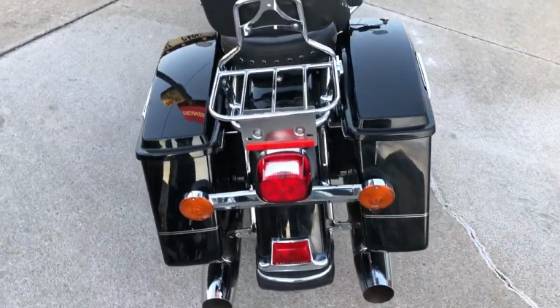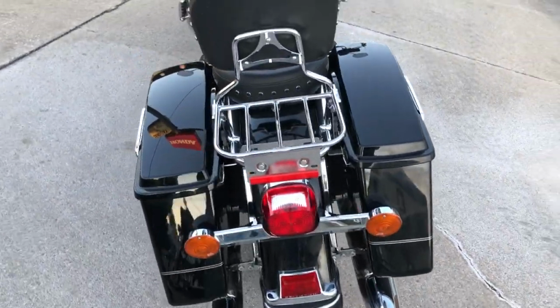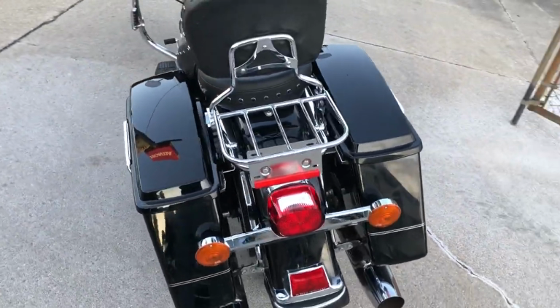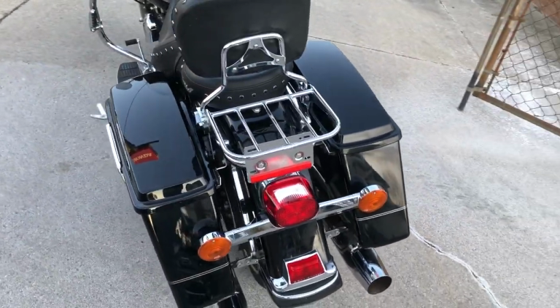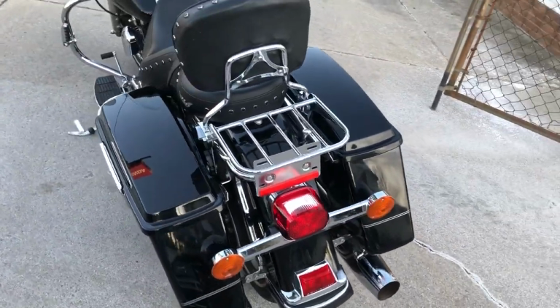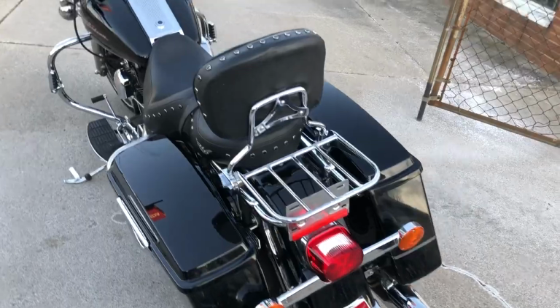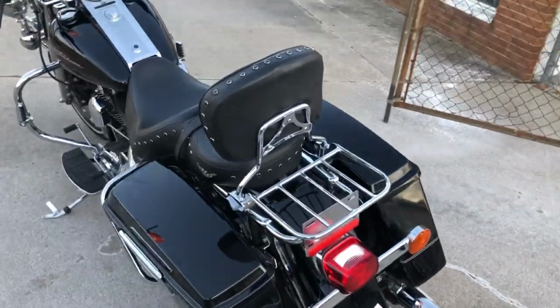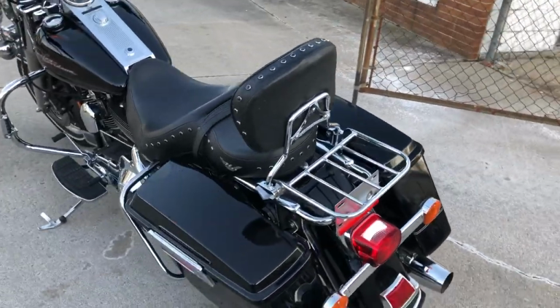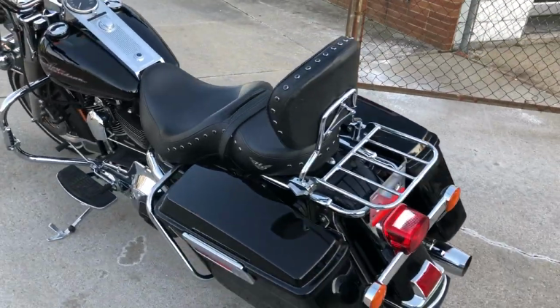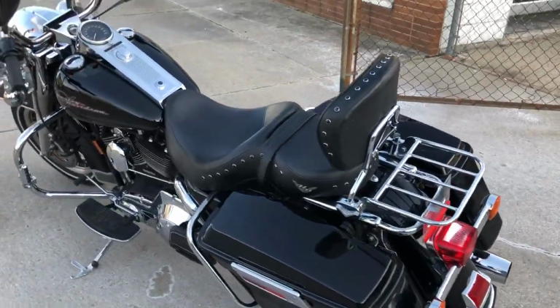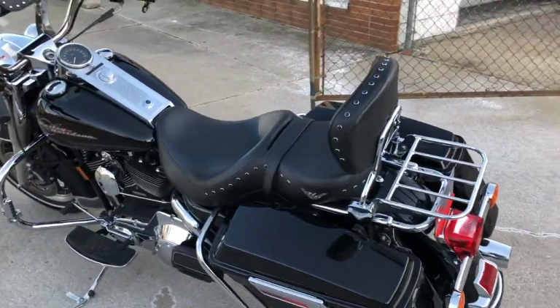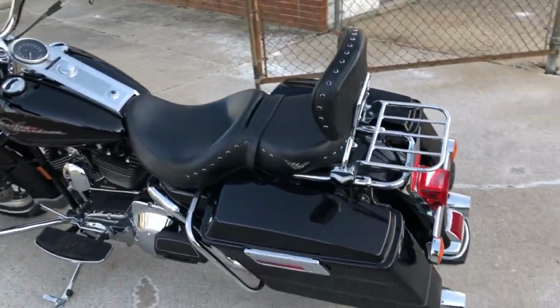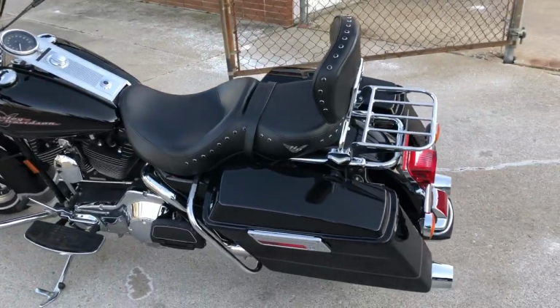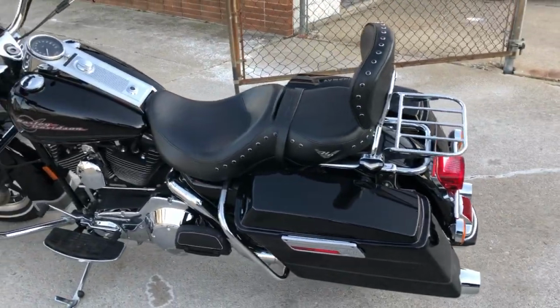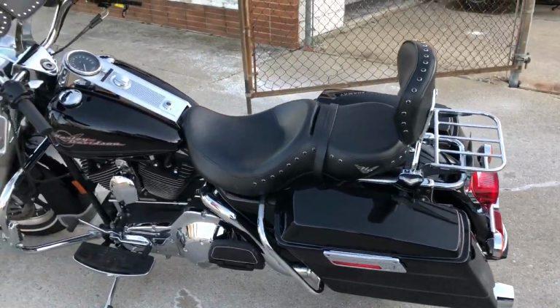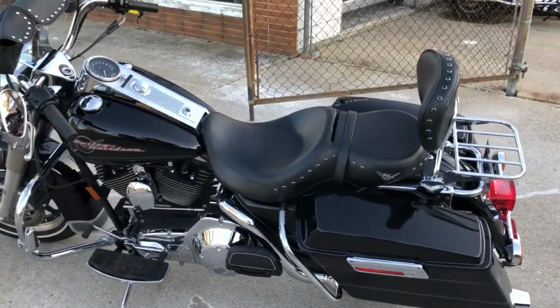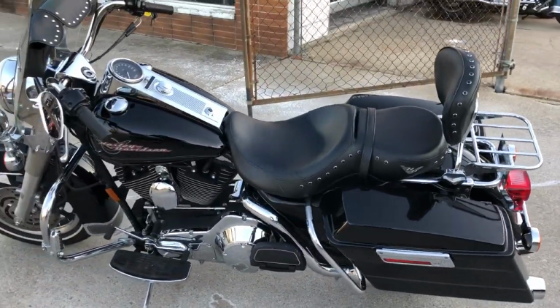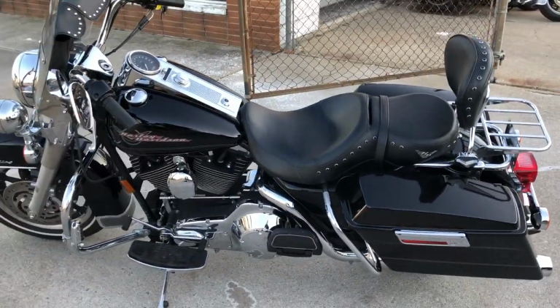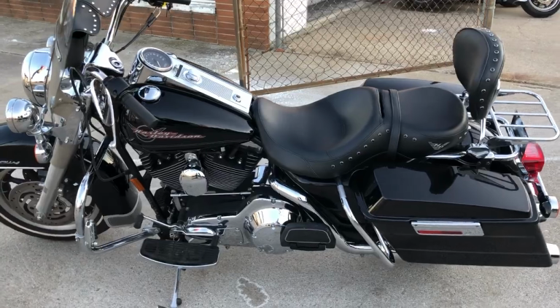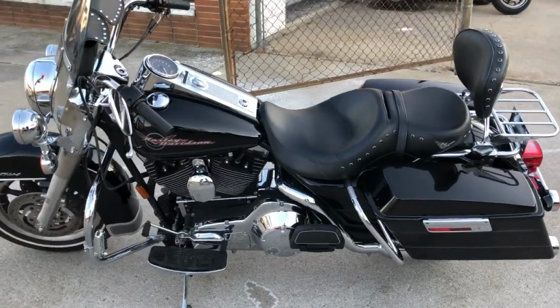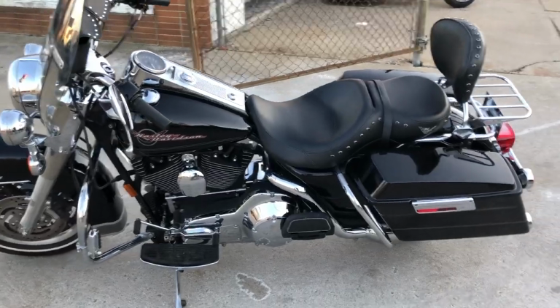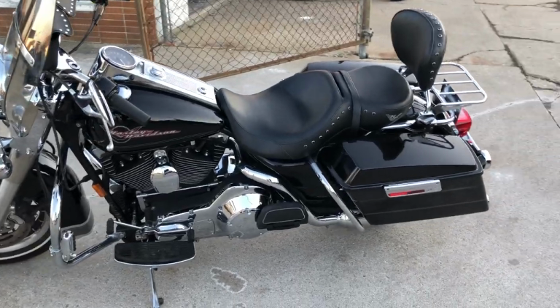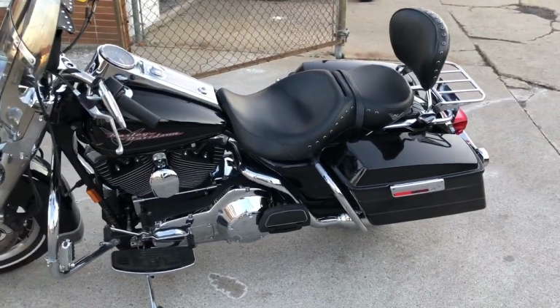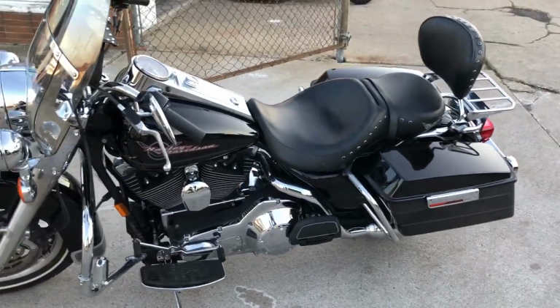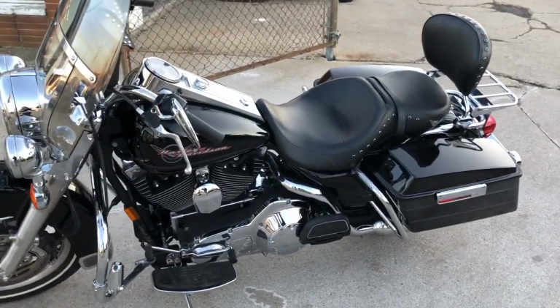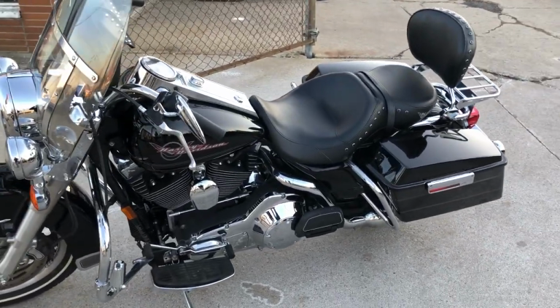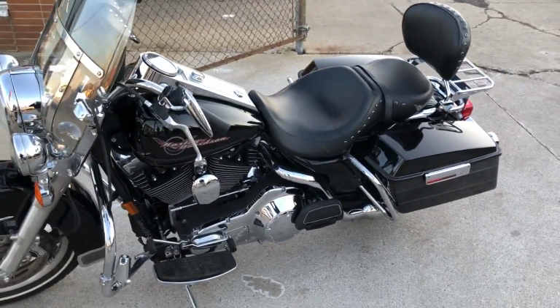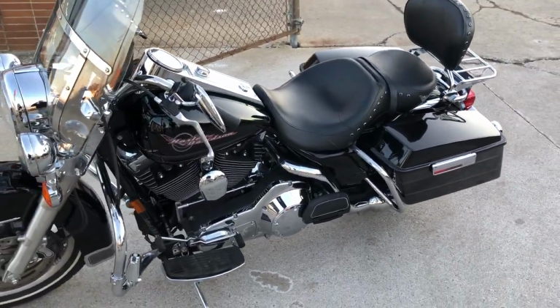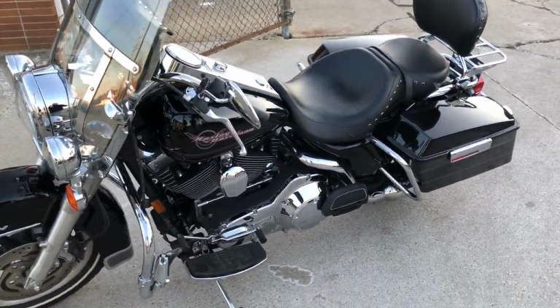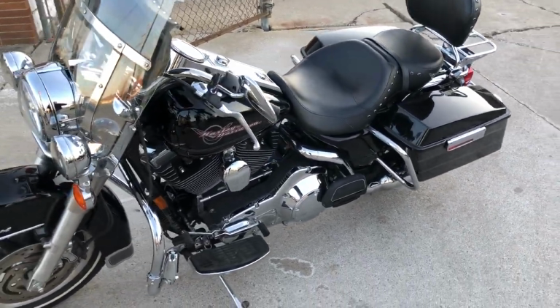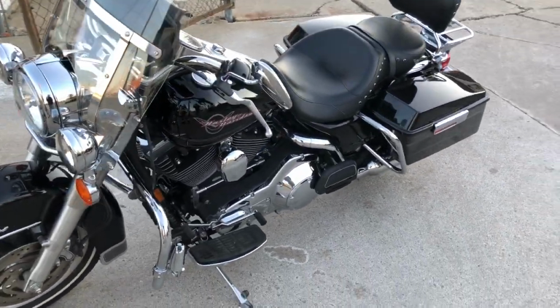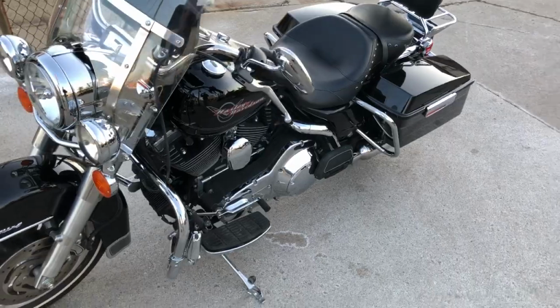The high gloss vivid black paint shines like new. There's tons of chrome, the quick detachable windshield, hard locking saddlebags, backrest, luggage rack, engine guards, highway pegs, floorboards, and much more.